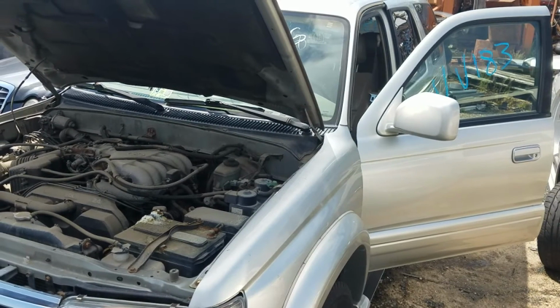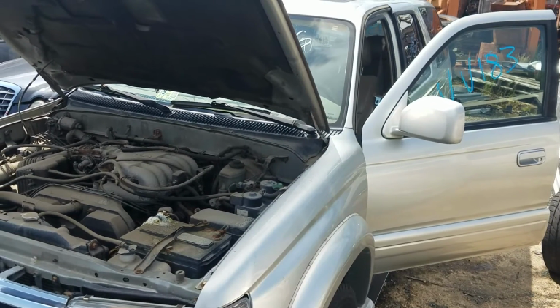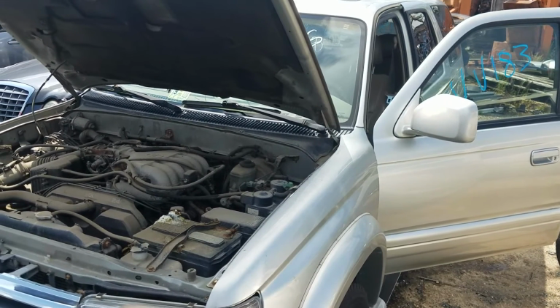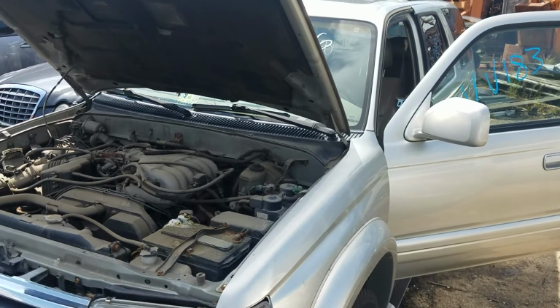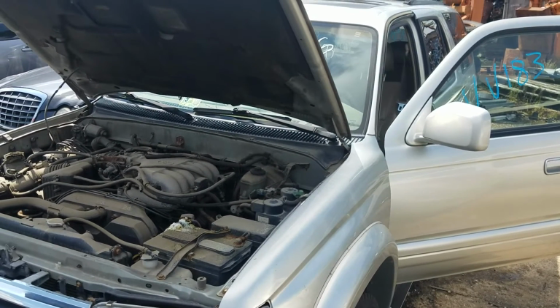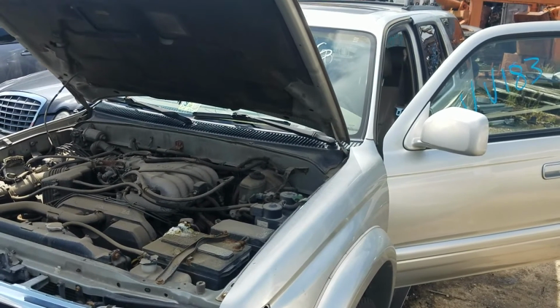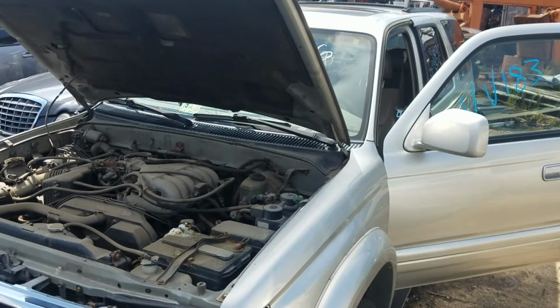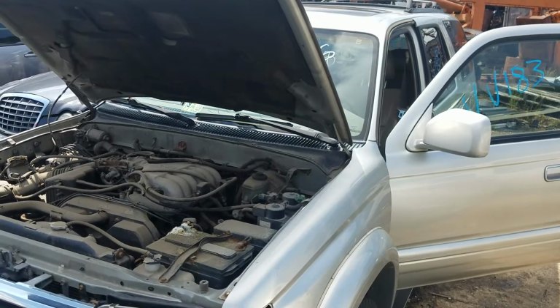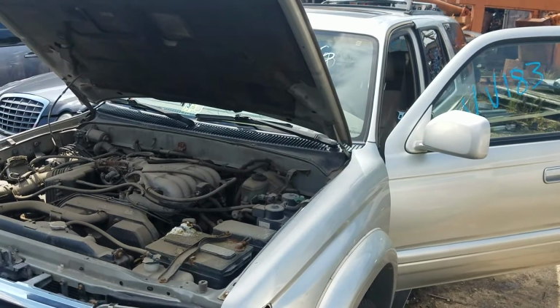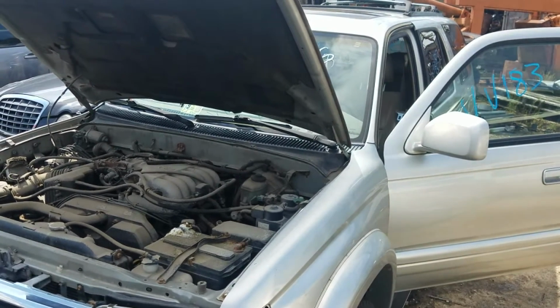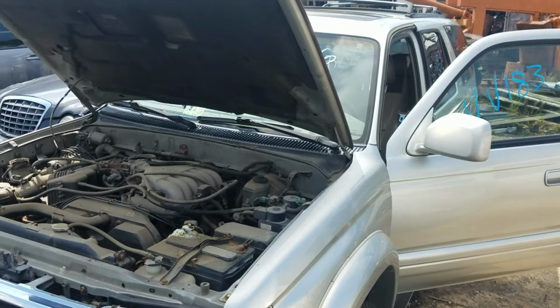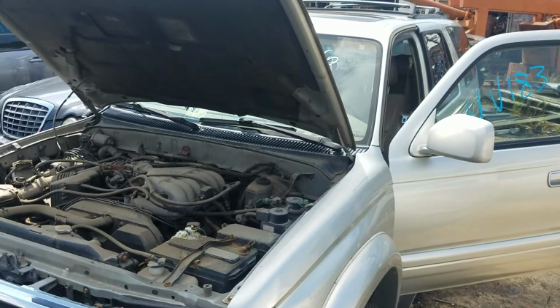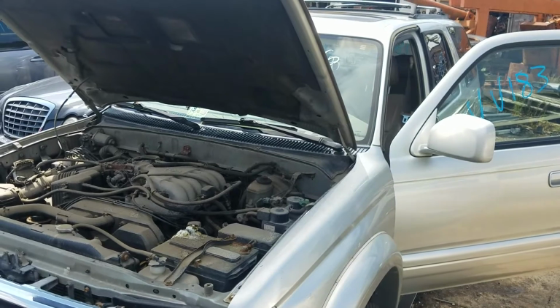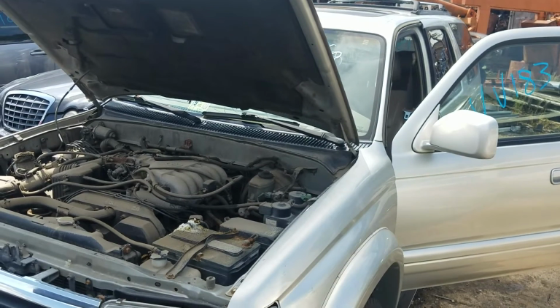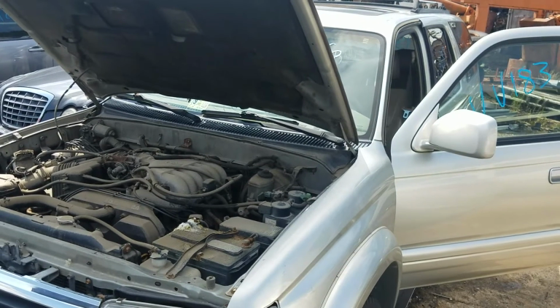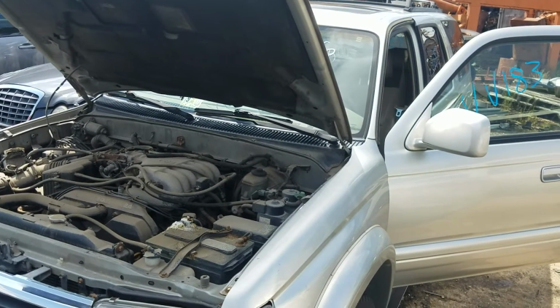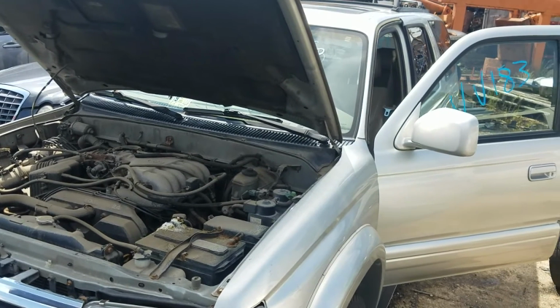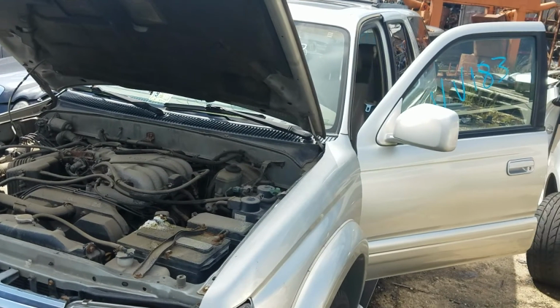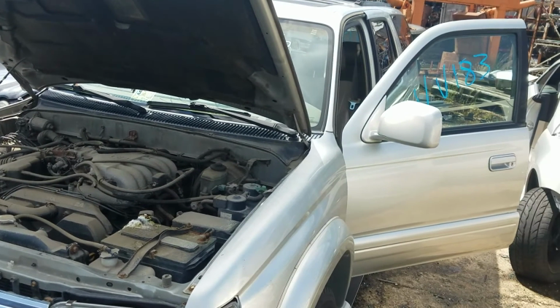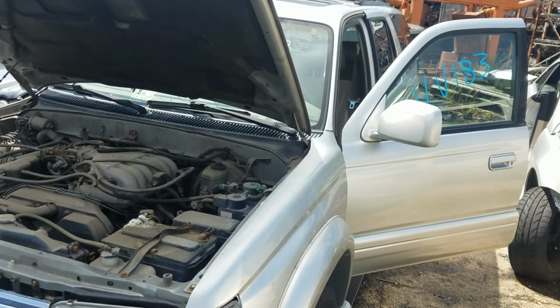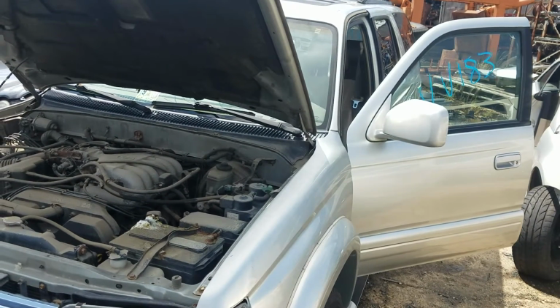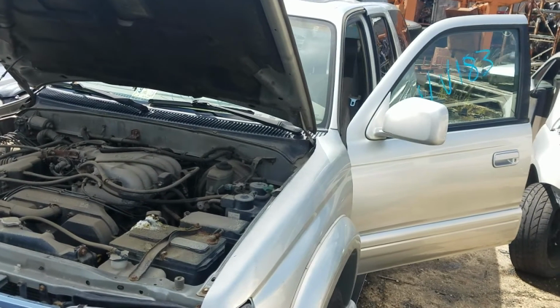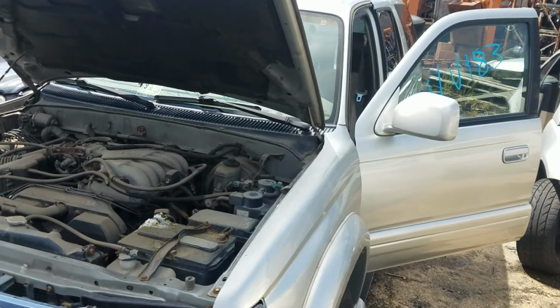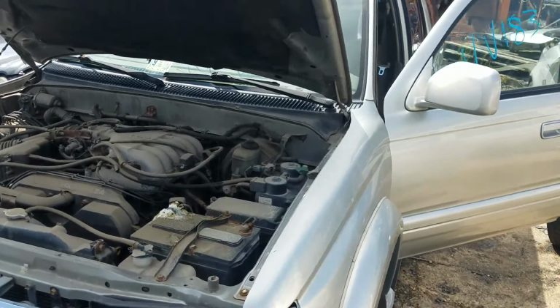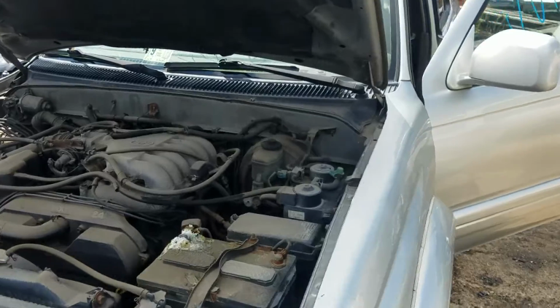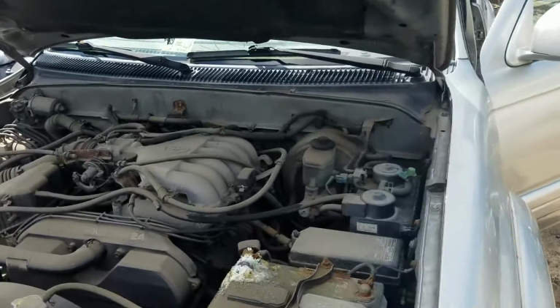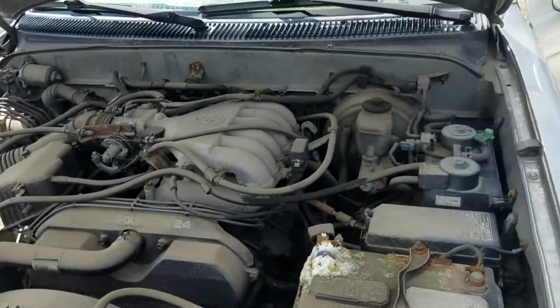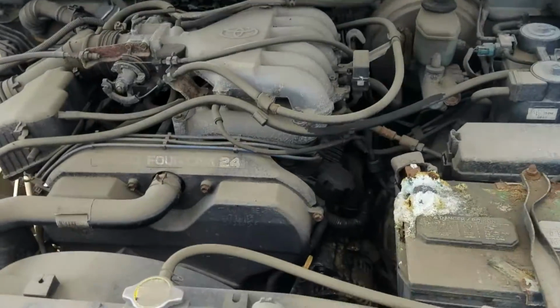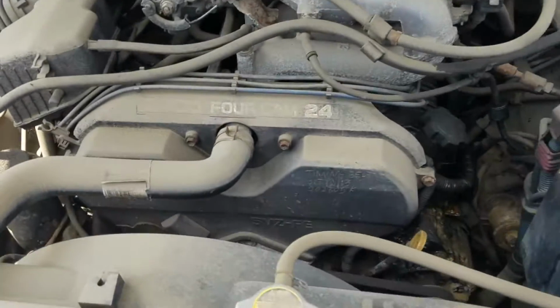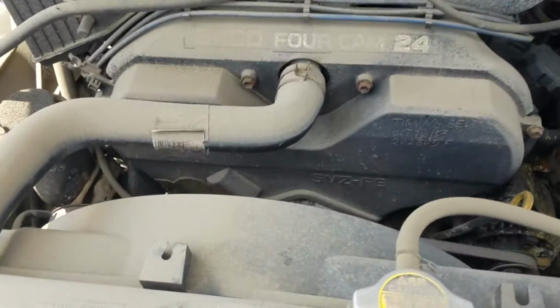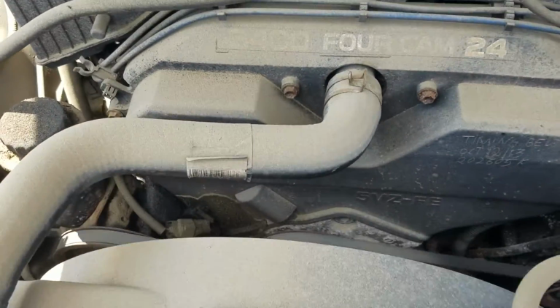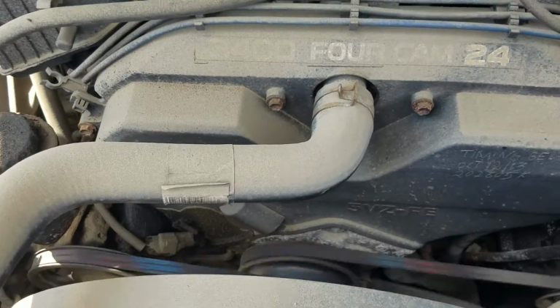Good morning folks, we're here today with Victor Victor 183, a 2000 Toyota 4Runner, 3.4 liter motor, automatic transmission, and 248,840 on the odometer.